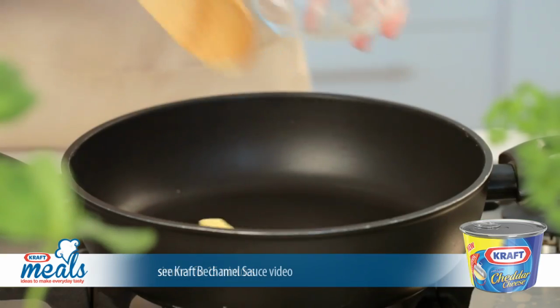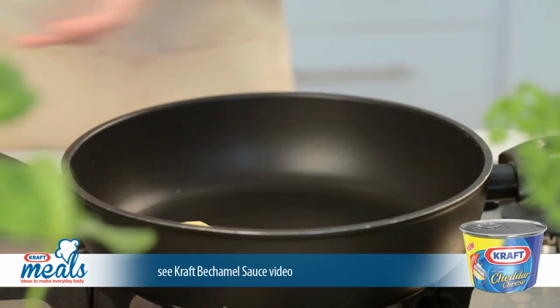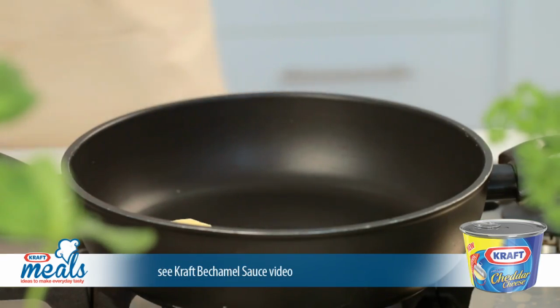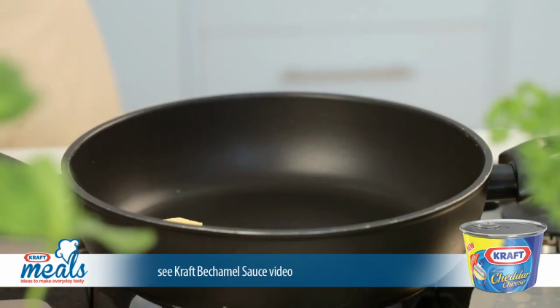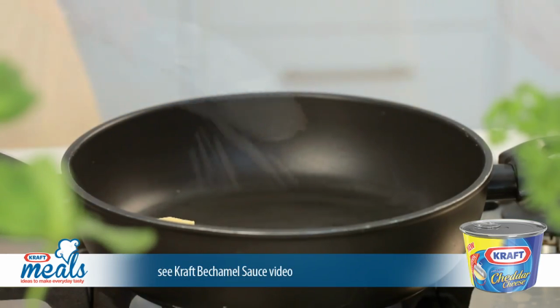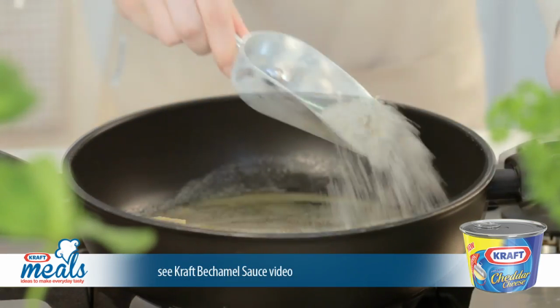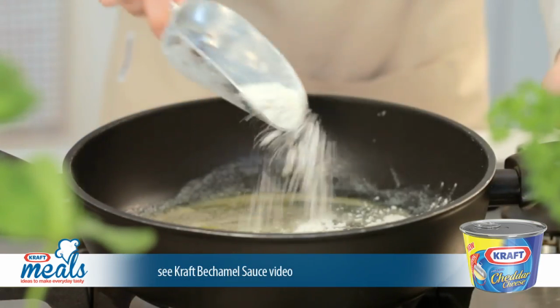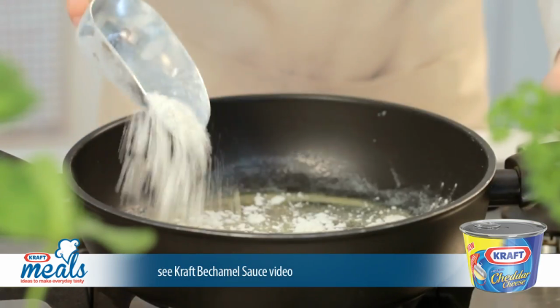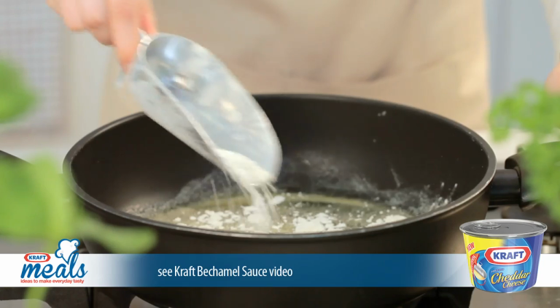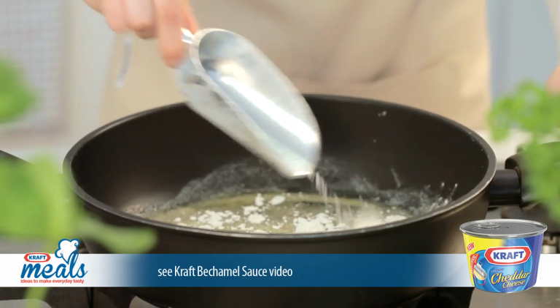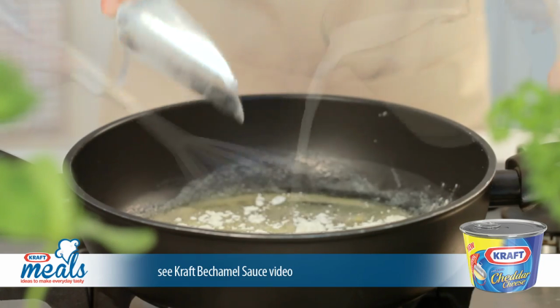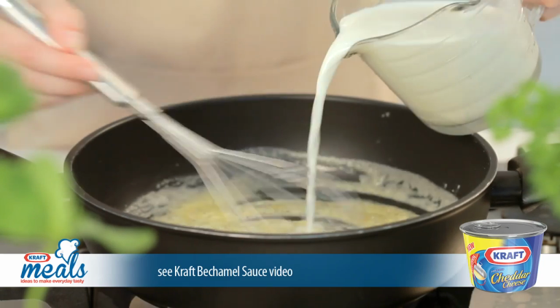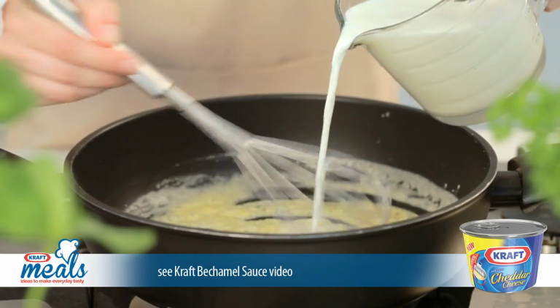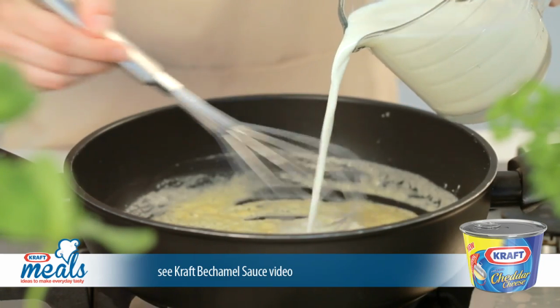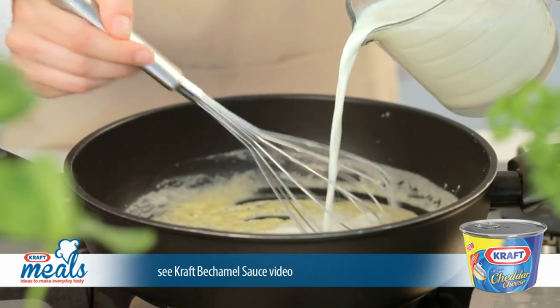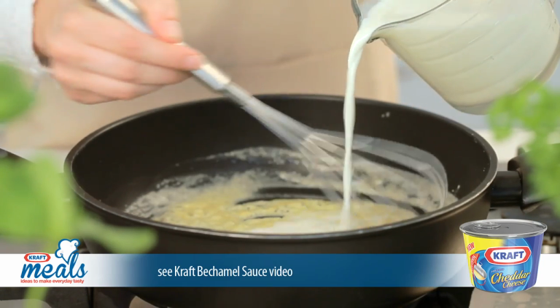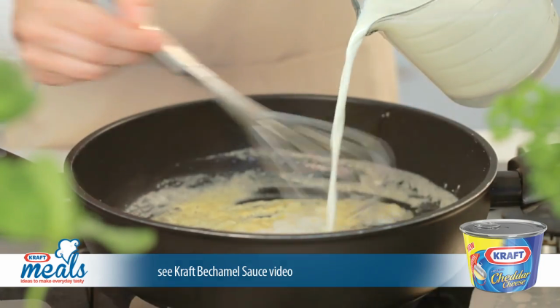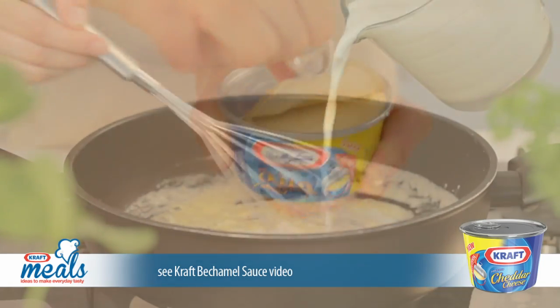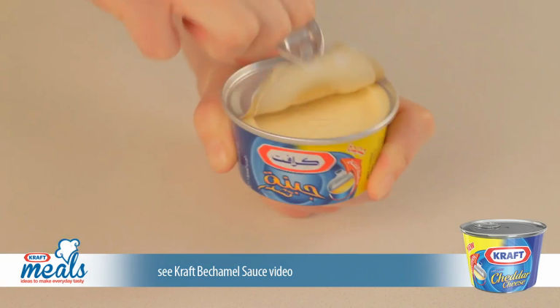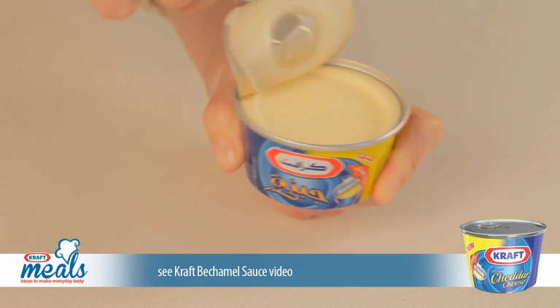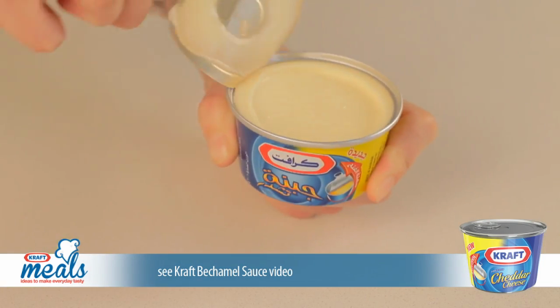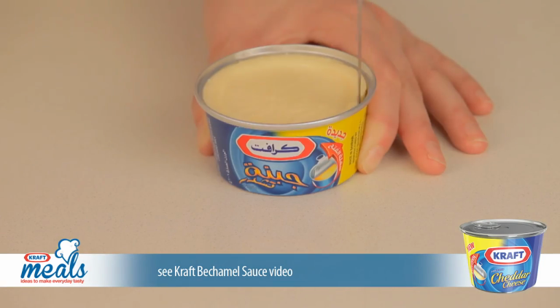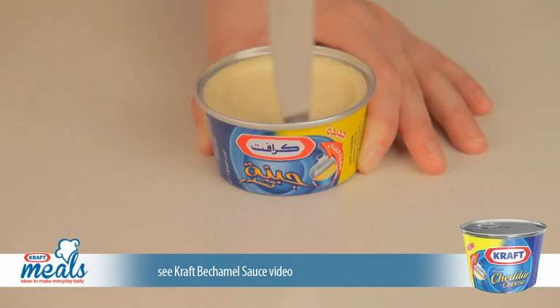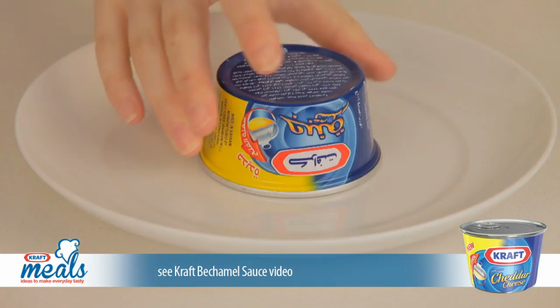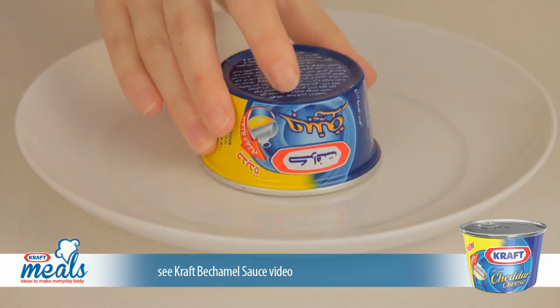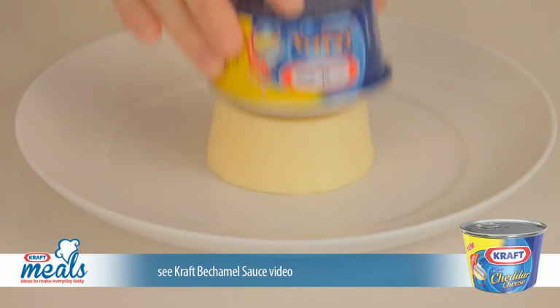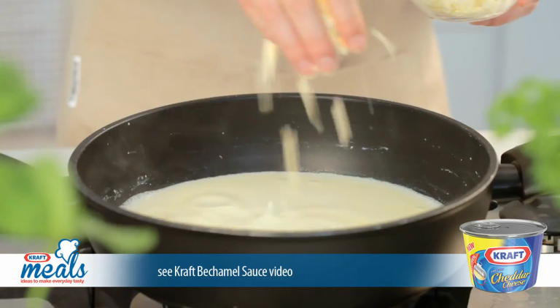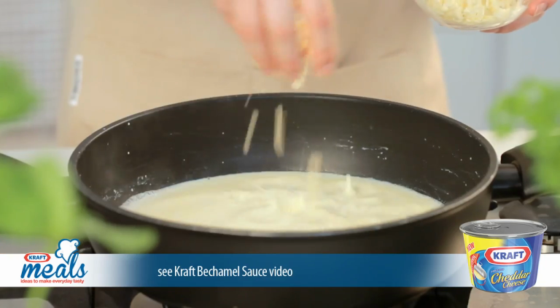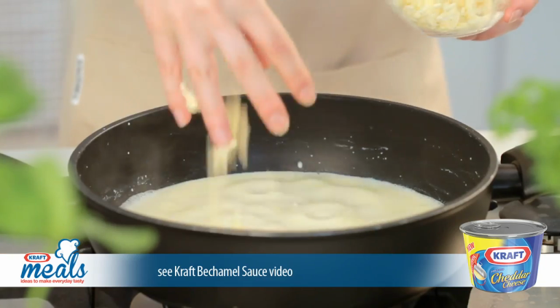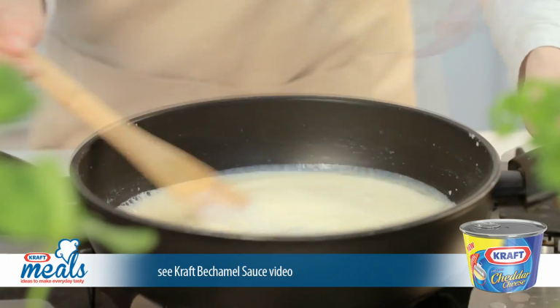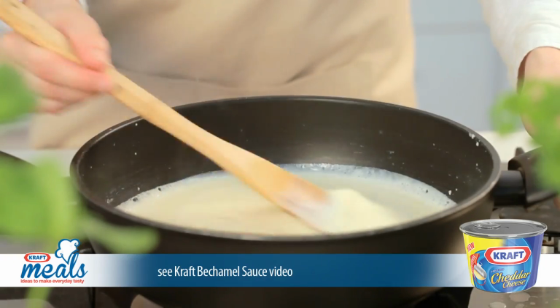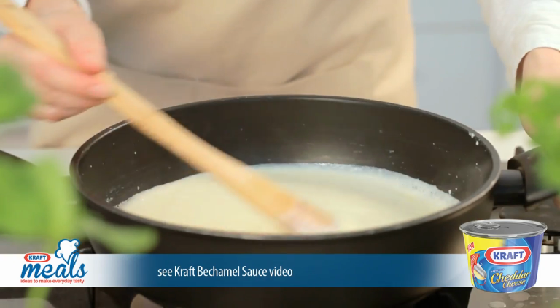Let's prepare the Kraft cheddar cheese bechamel sauce by following all the steps set out in the video on our website. Set that aside for now while we prepare our red peppers.